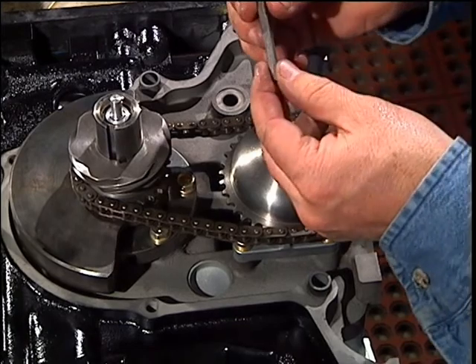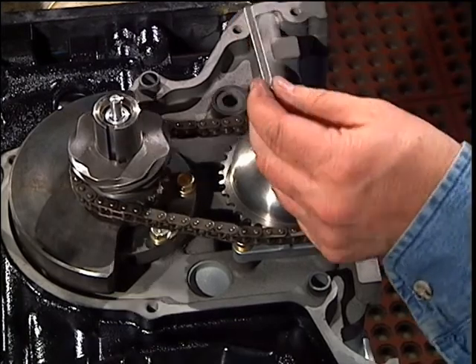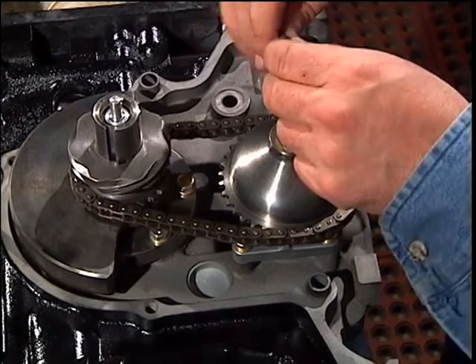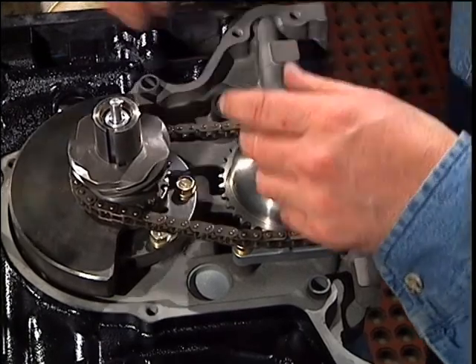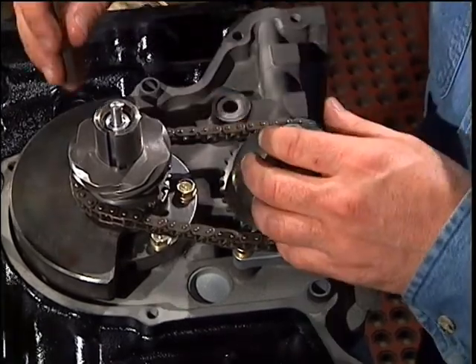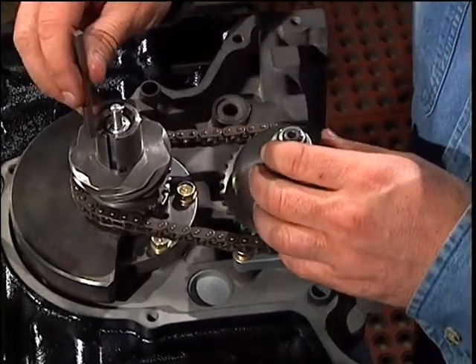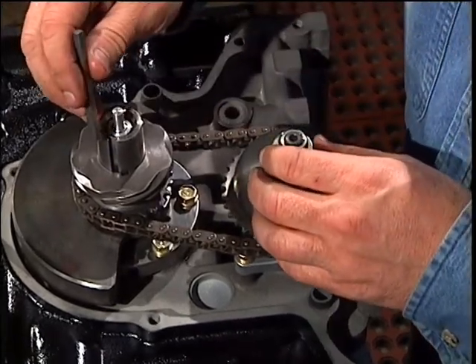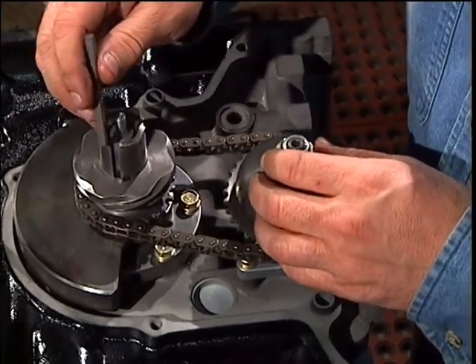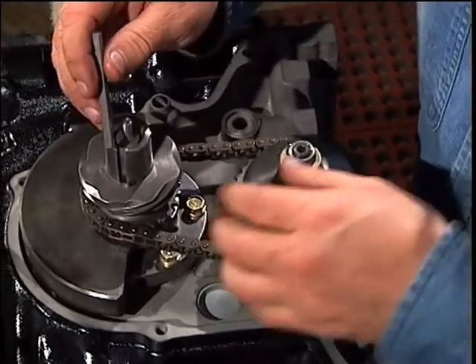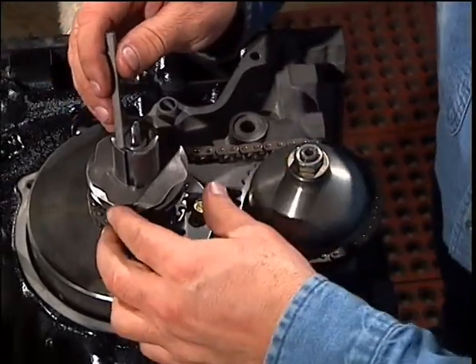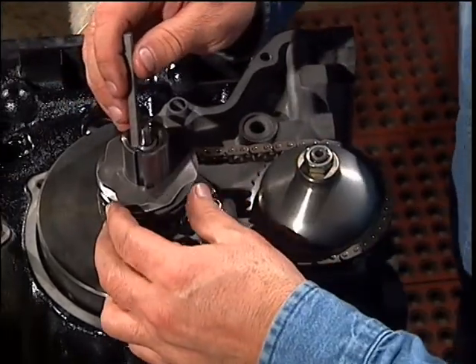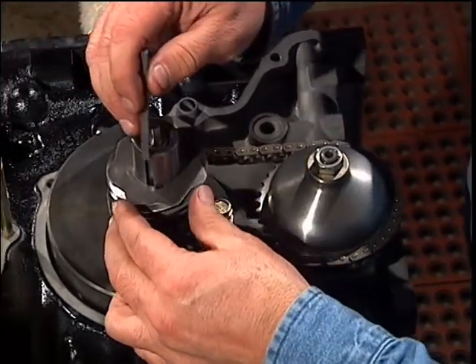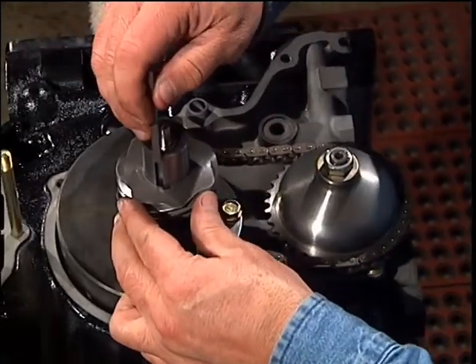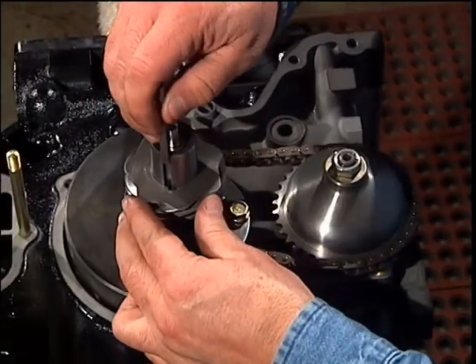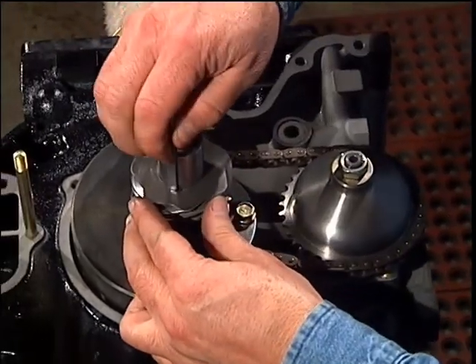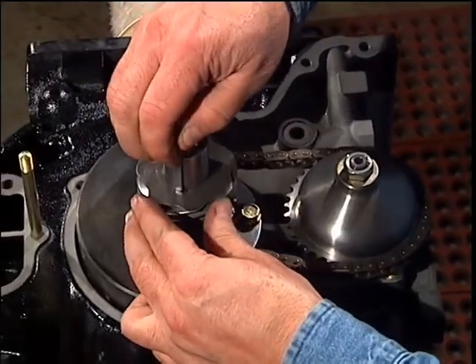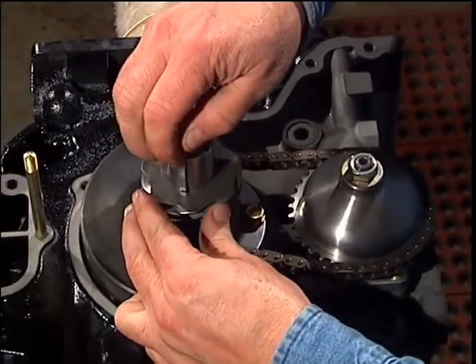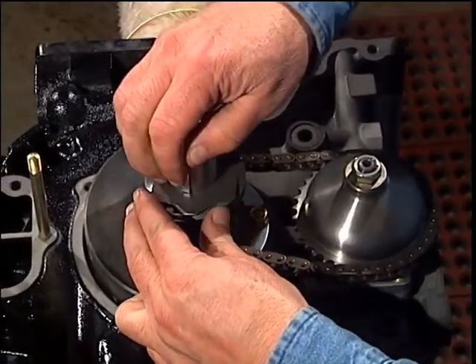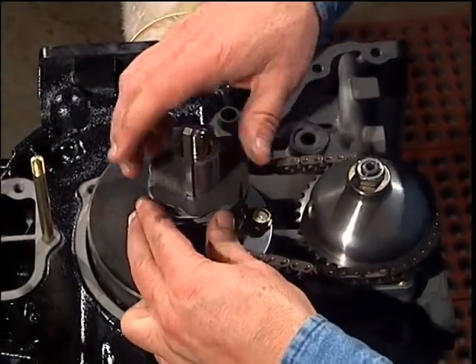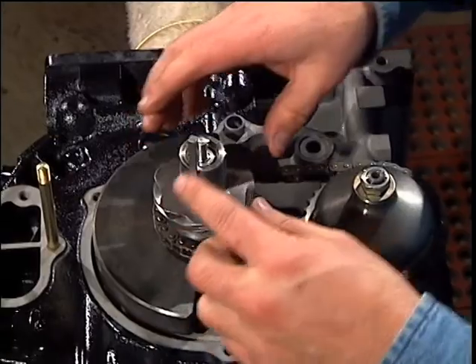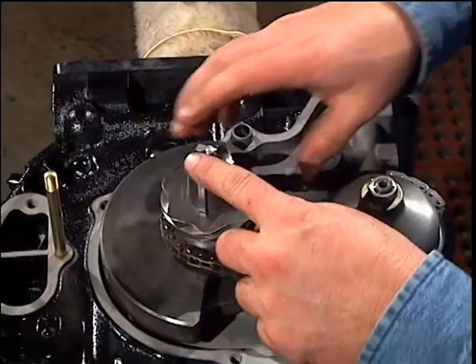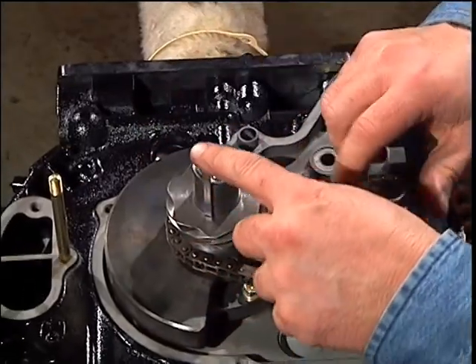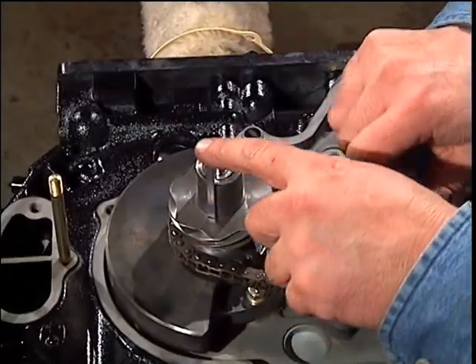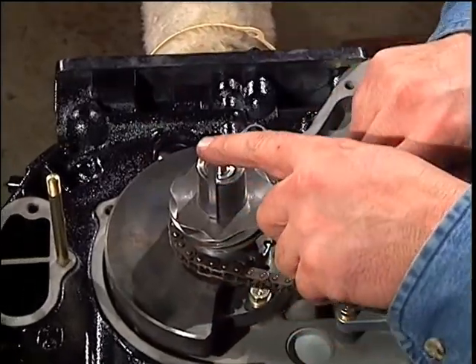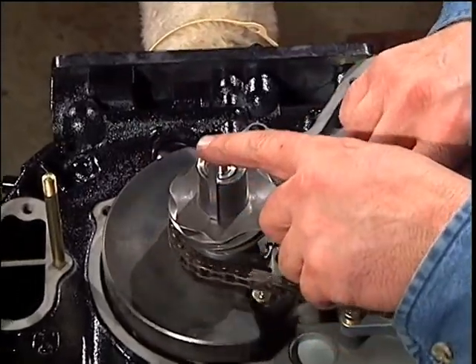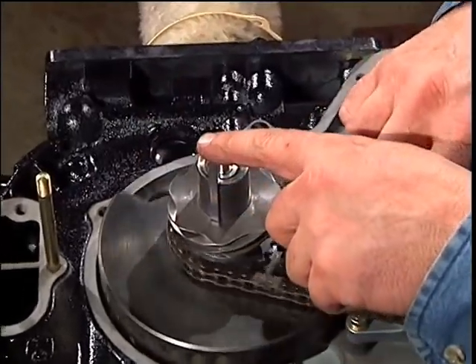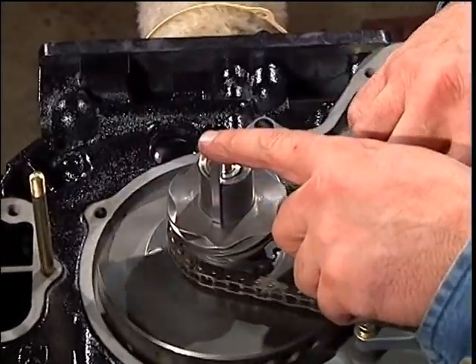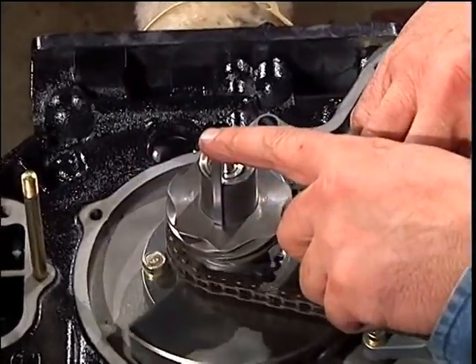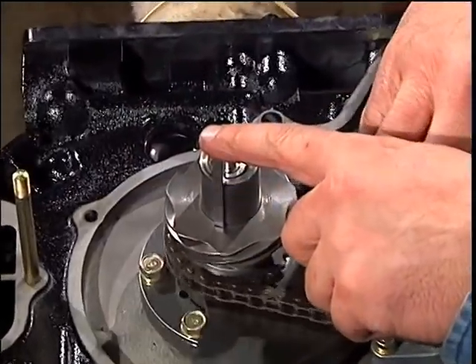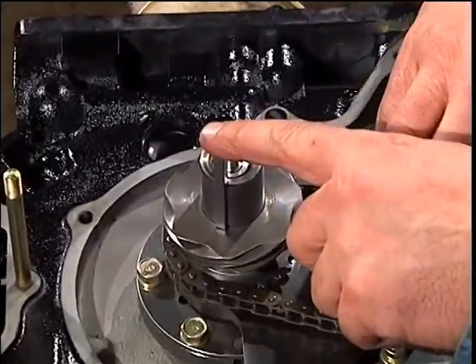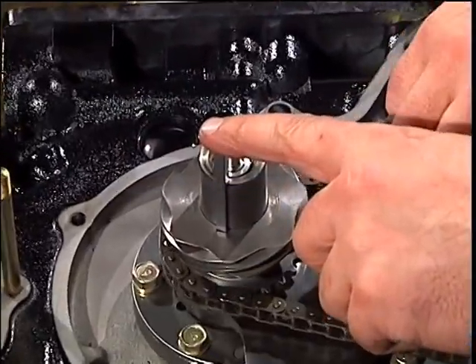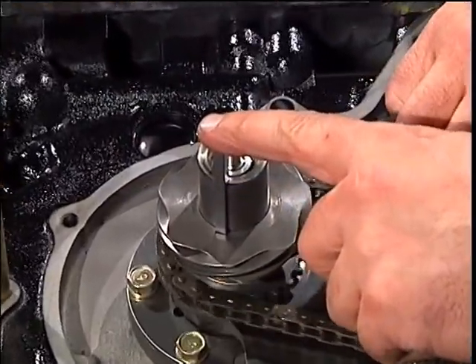Install the key making sure it engages the counterweight. A good chain won't rub excessively on this counterweight.